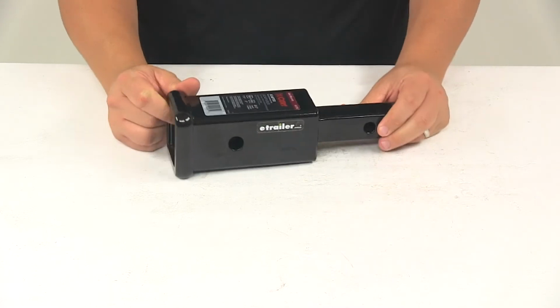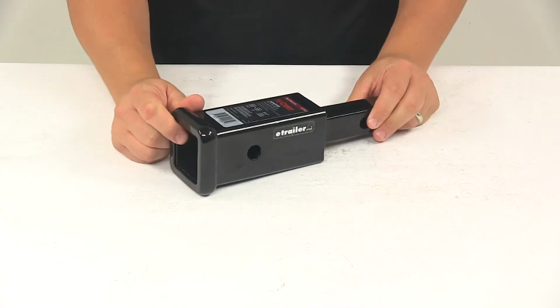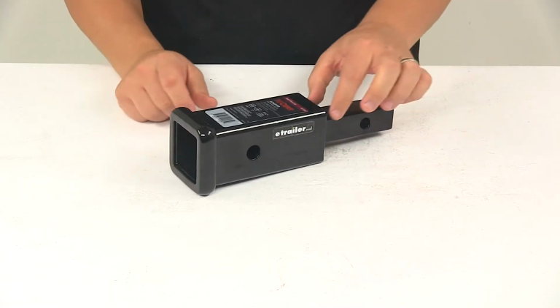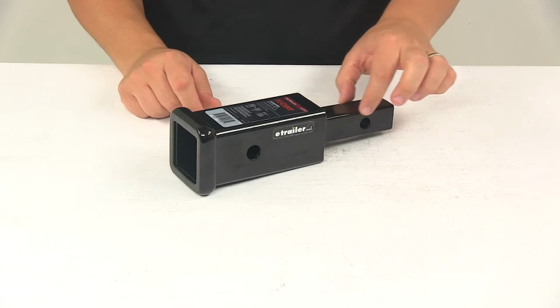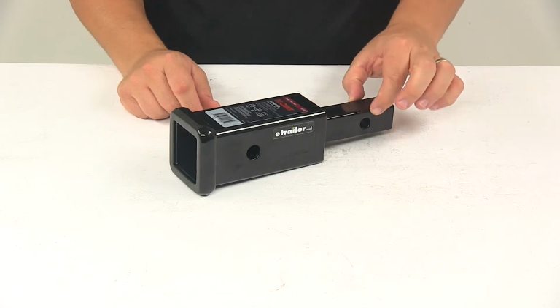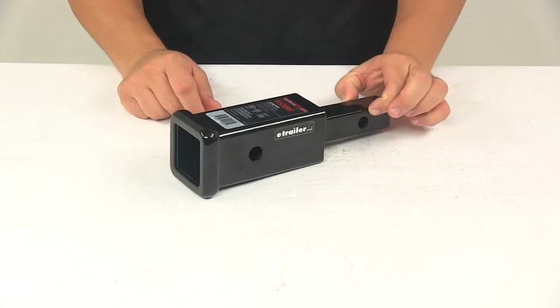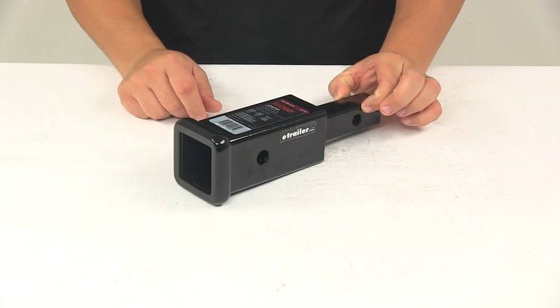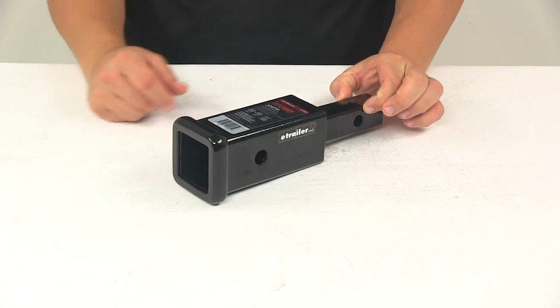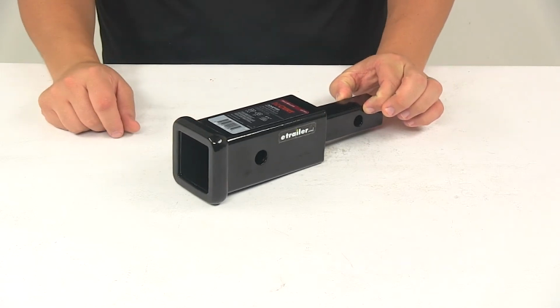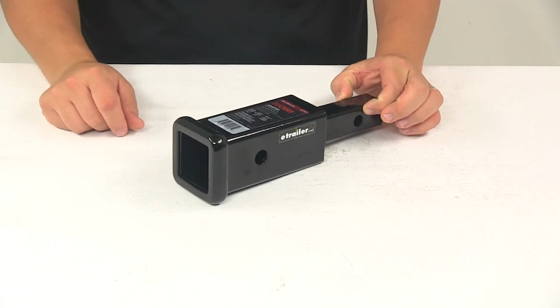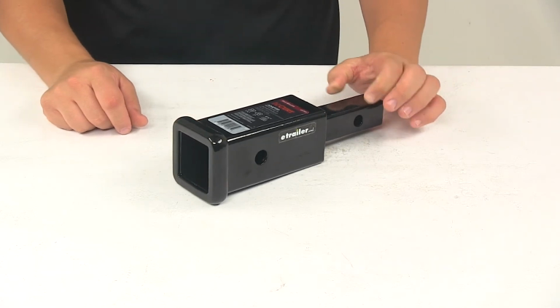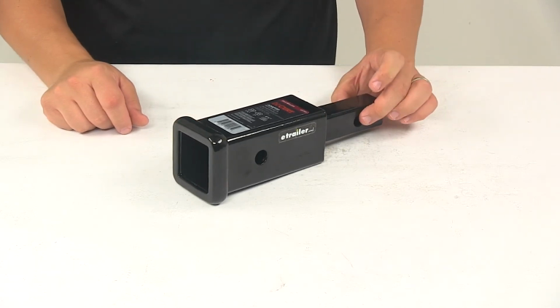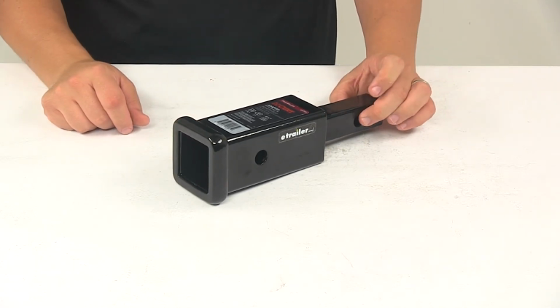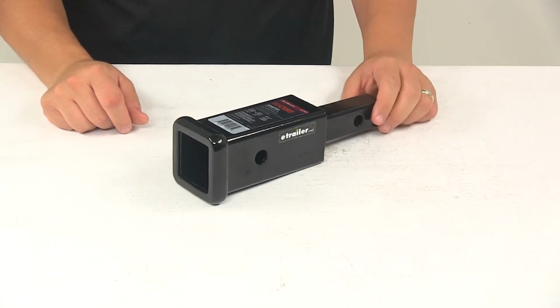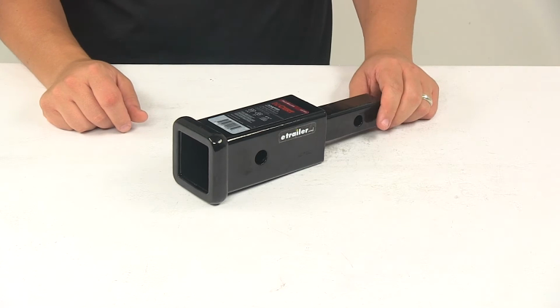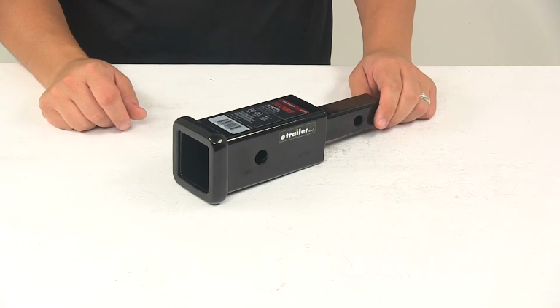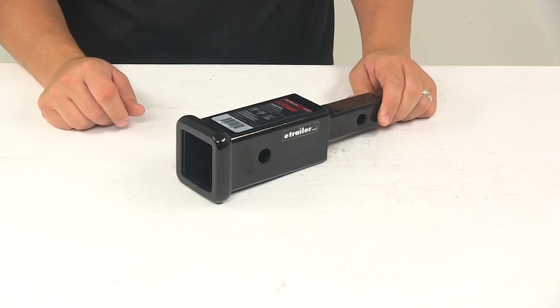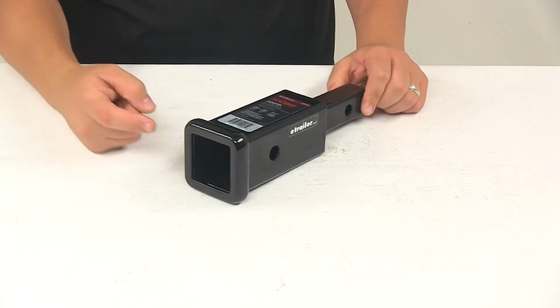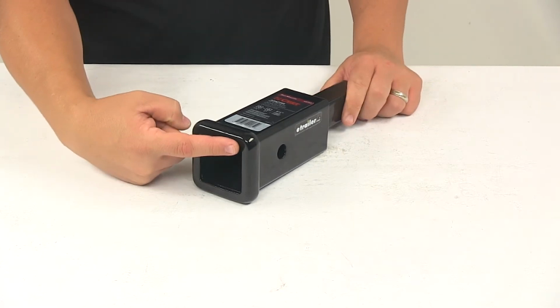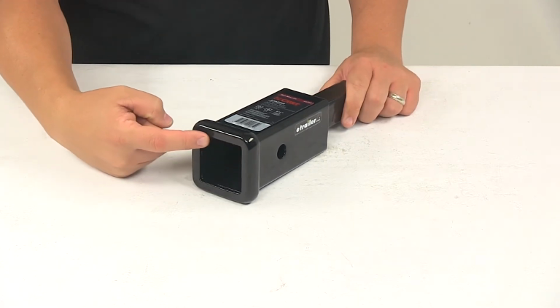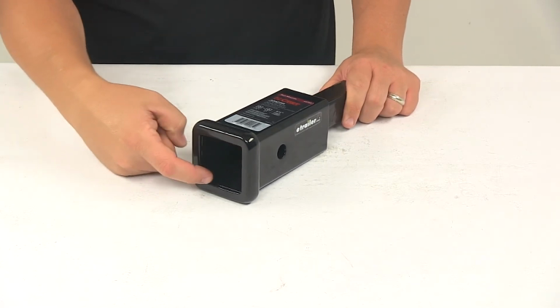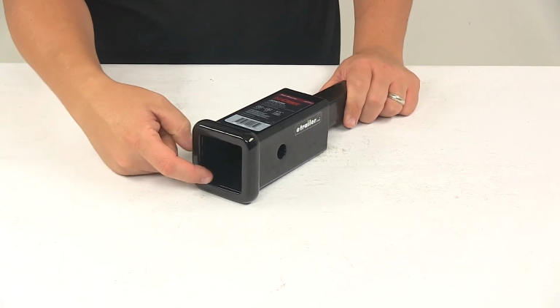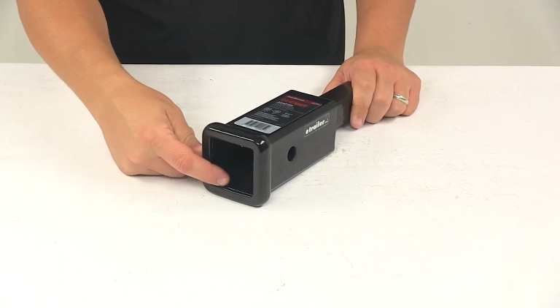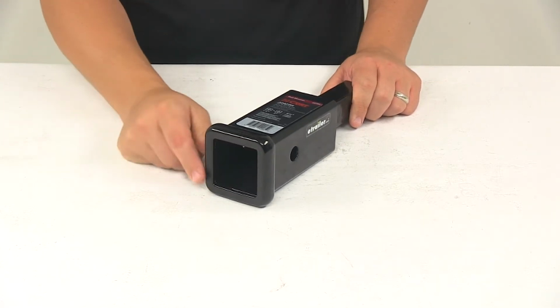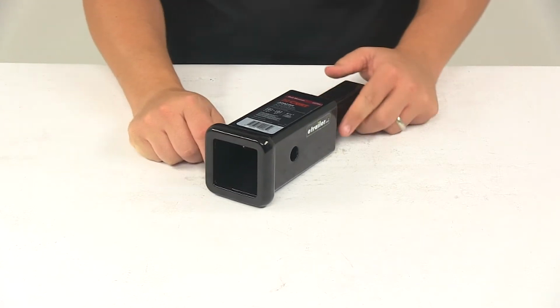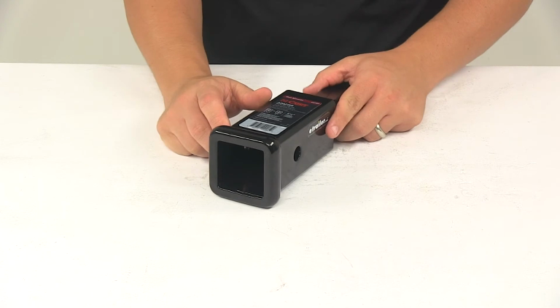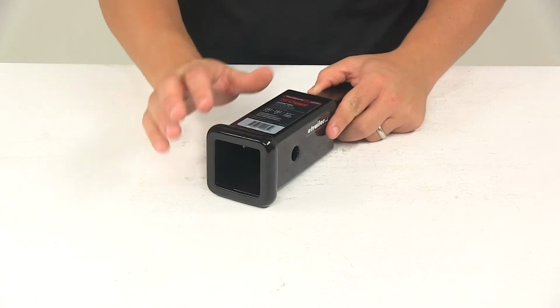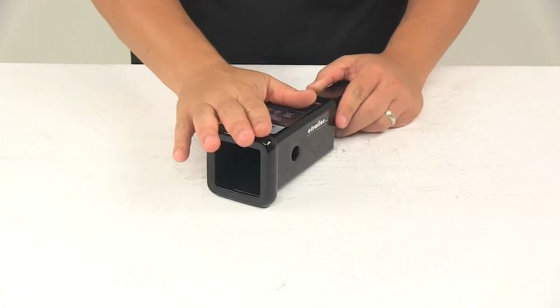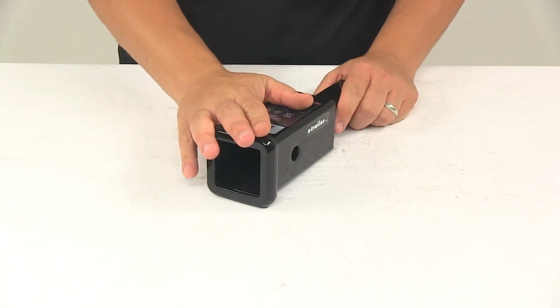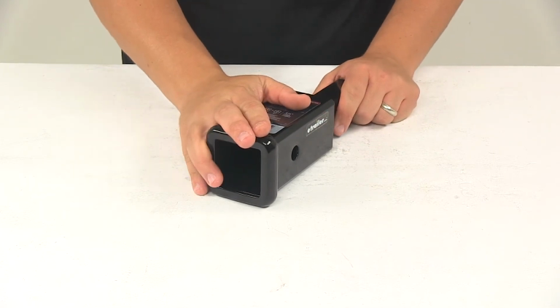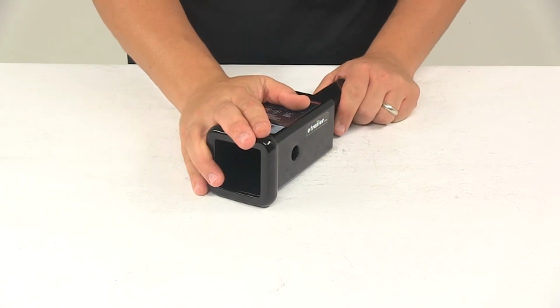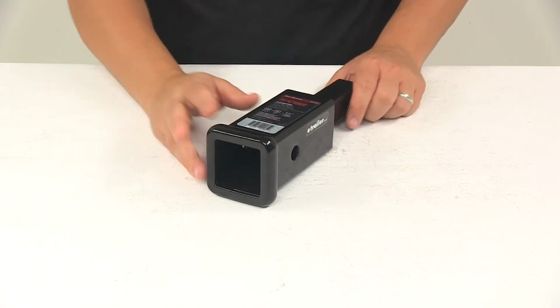This is designed to slide into an inch and a quarter by inch and a quarter trailer hitch receiver. It is designed to fit class two hitches only. The receiver opening is two inches by two inches. Maximum tongue weight capacity is three hundred and fifty pounds.